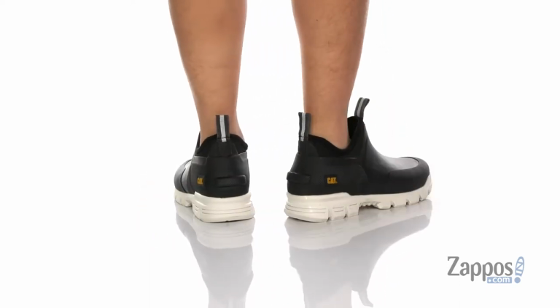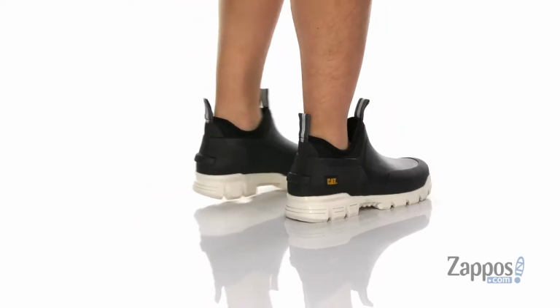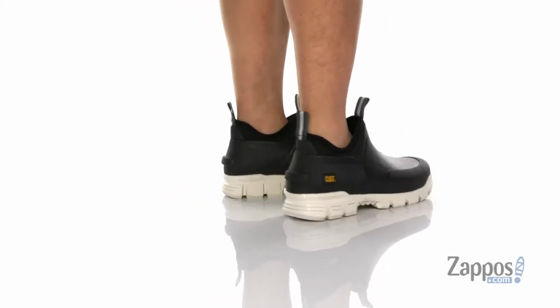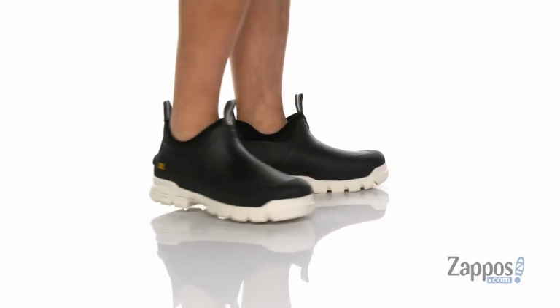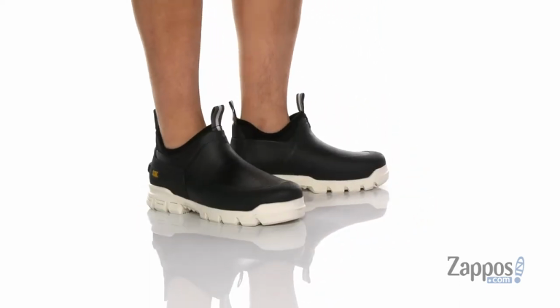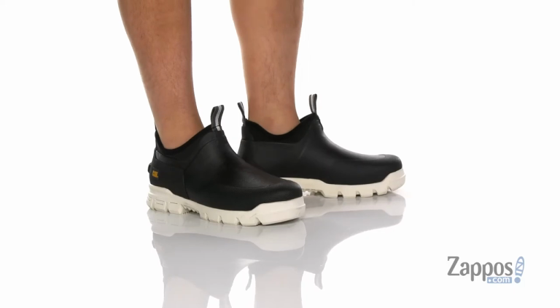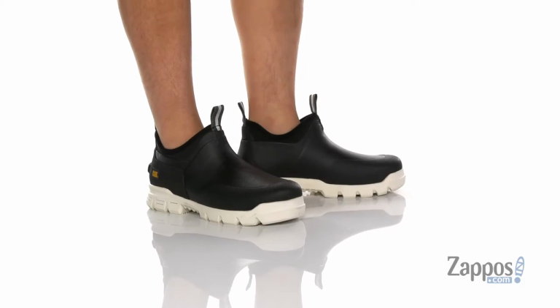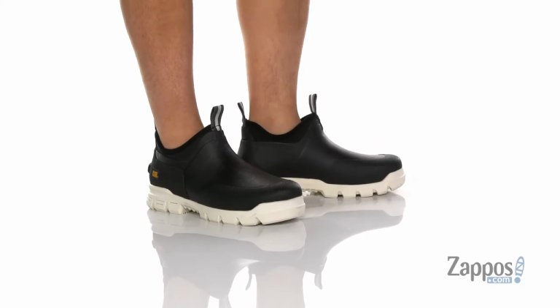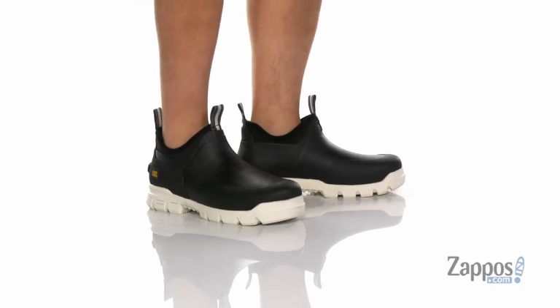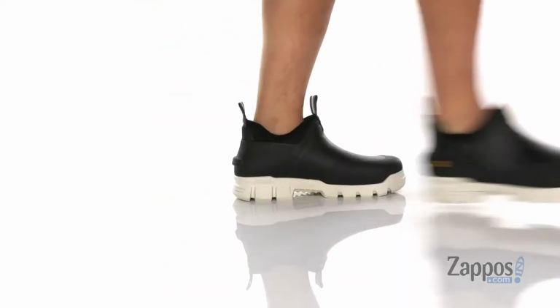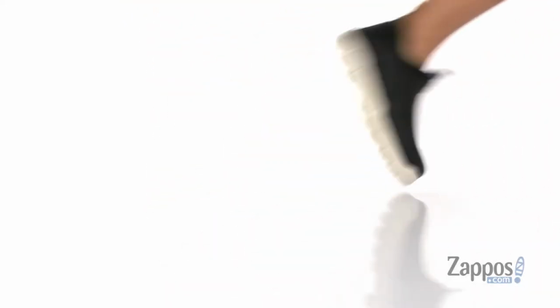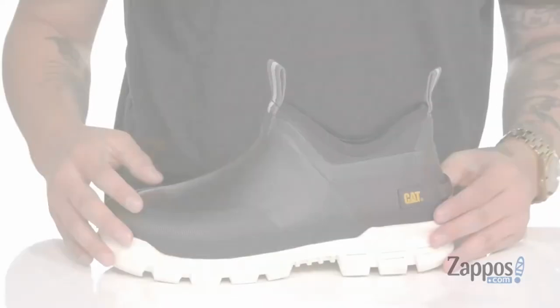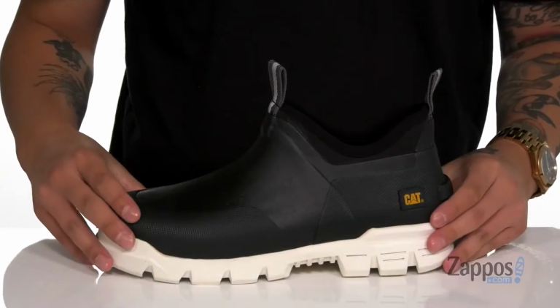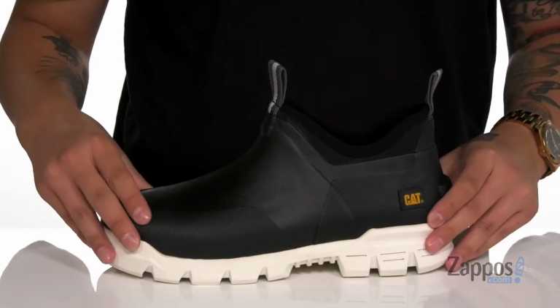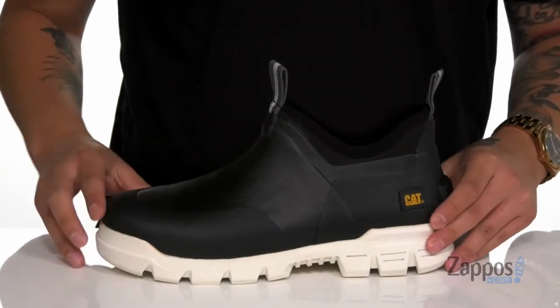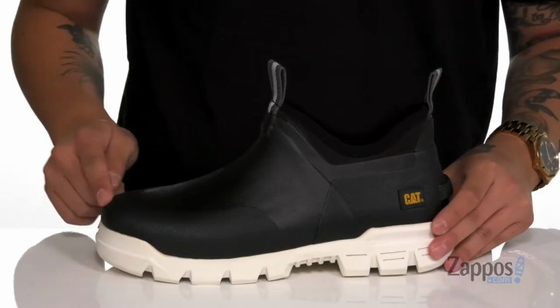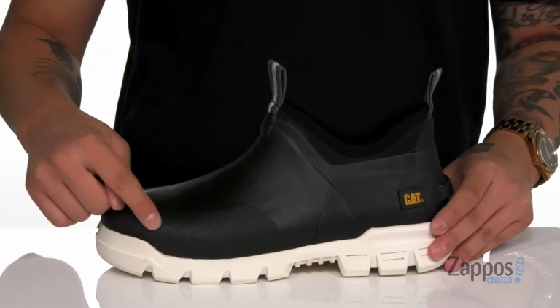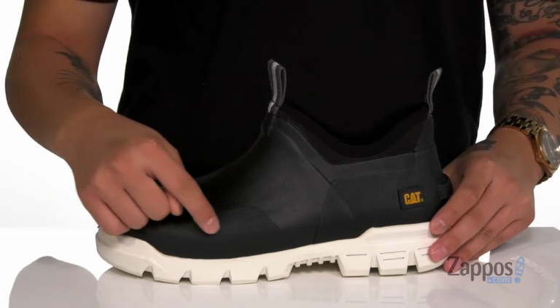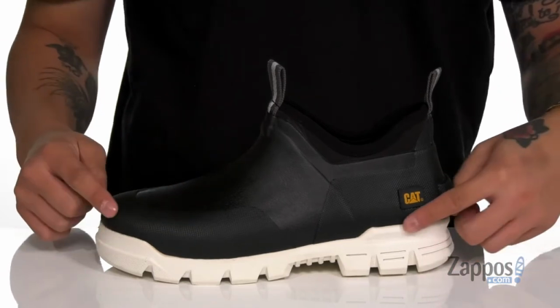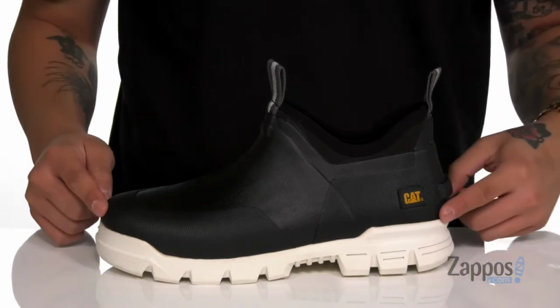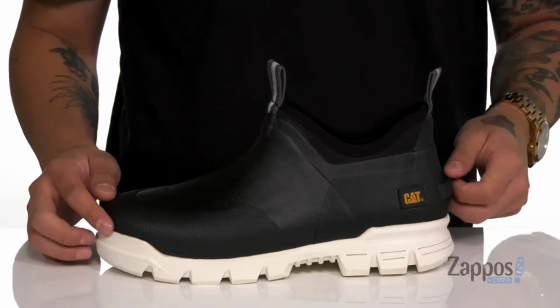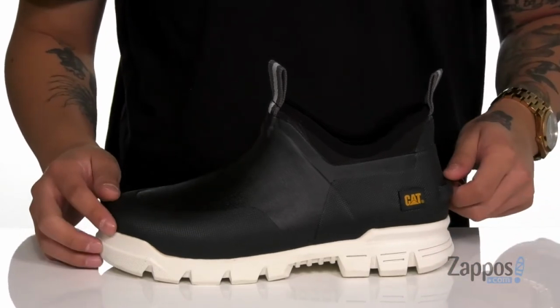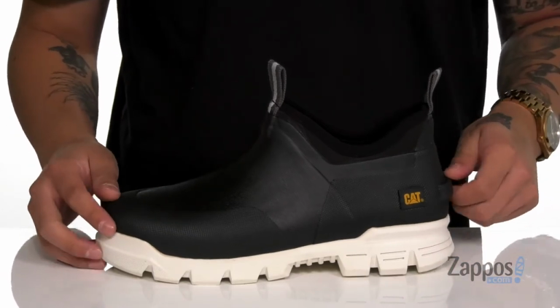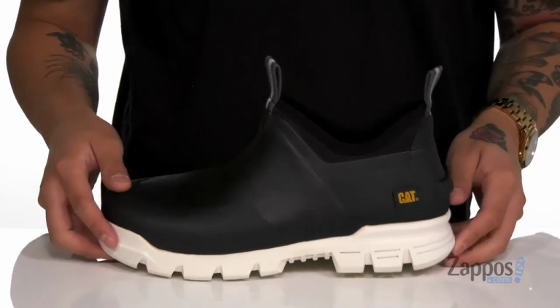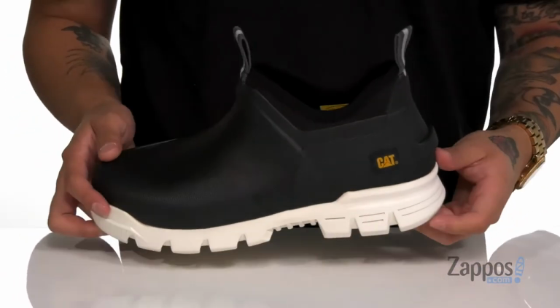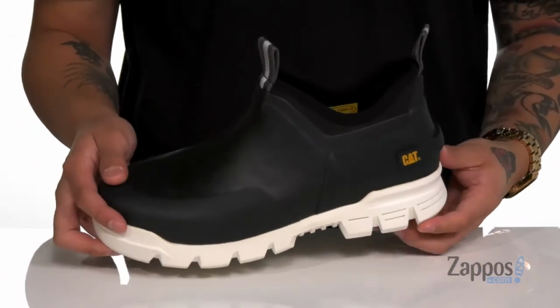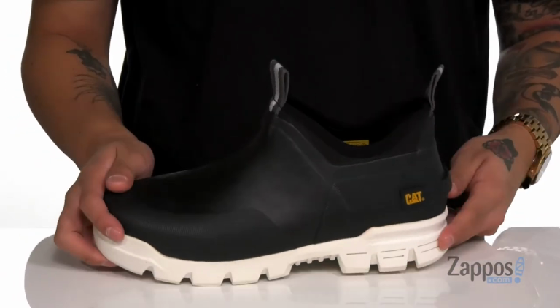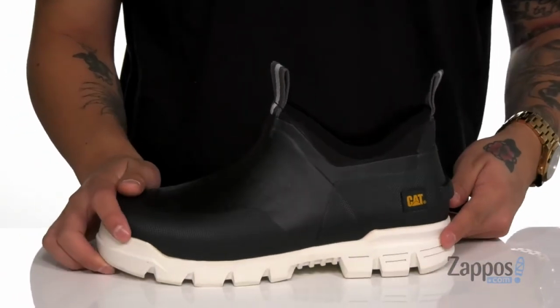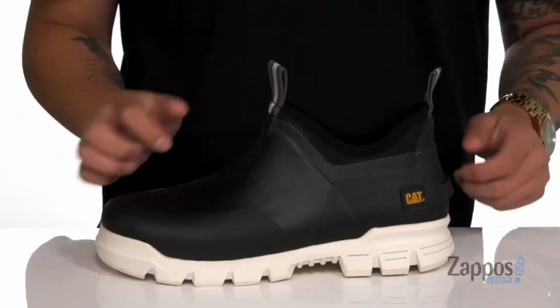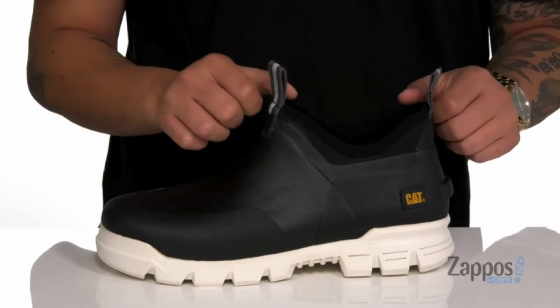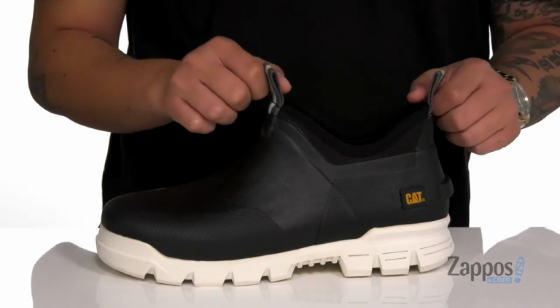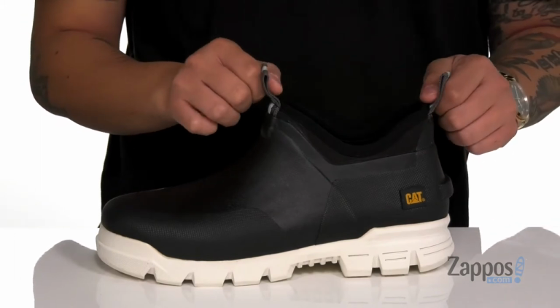This work shoe from Caterpillar is made with a durable rubber waterproof upper. It's going to keep your feet dry, comfortable, and protected. It also features abrasion-resistant overlays at the toe and heel, a little bit of a lip that's going to assist with taking the boot off, and reflective materials at the toe and heel.